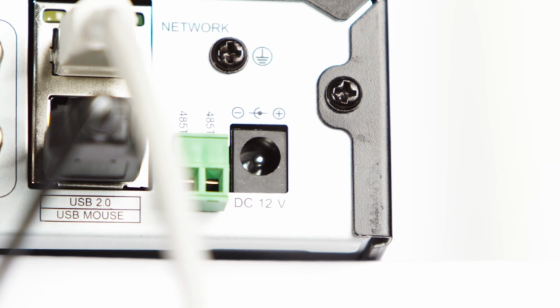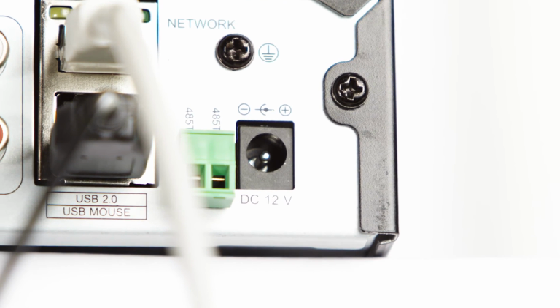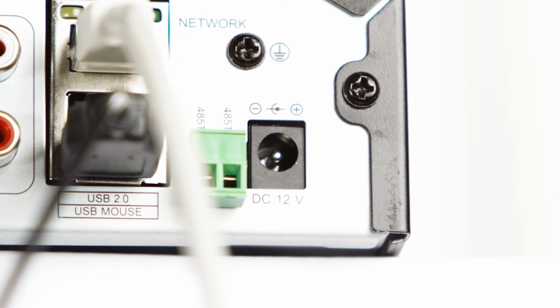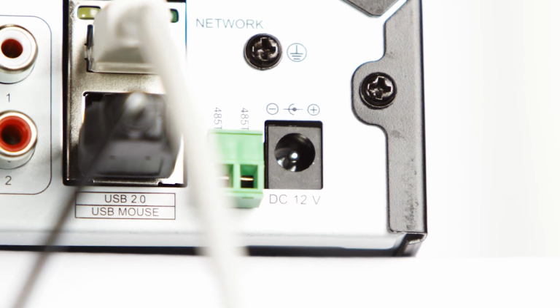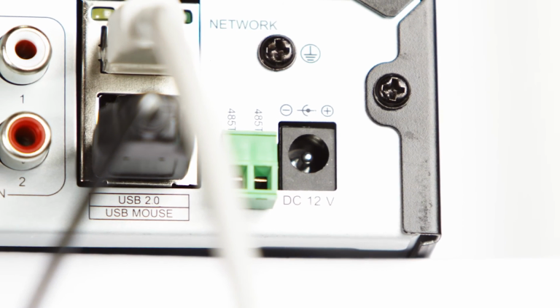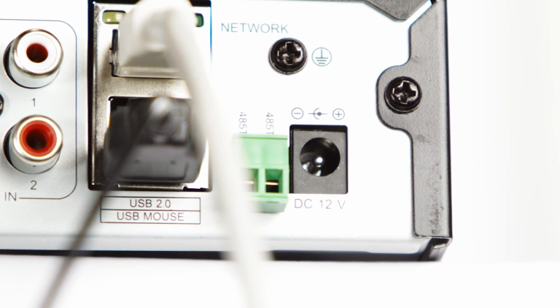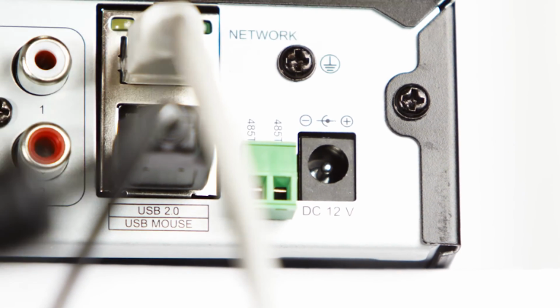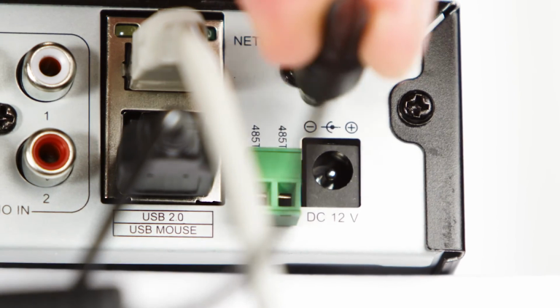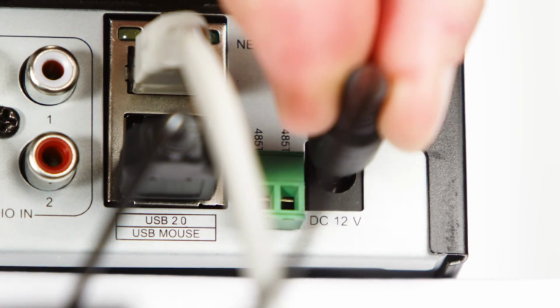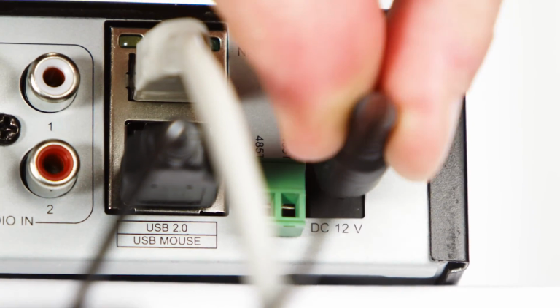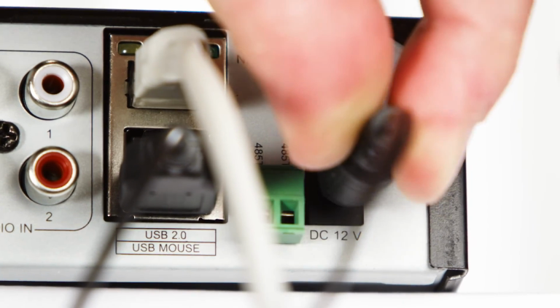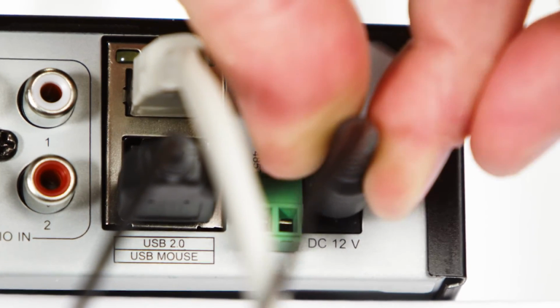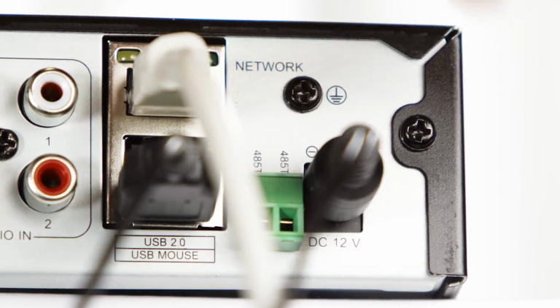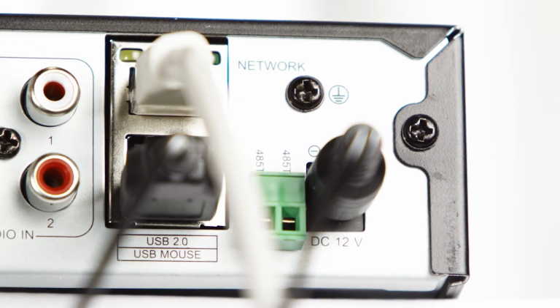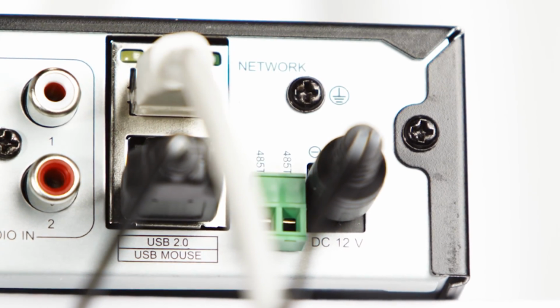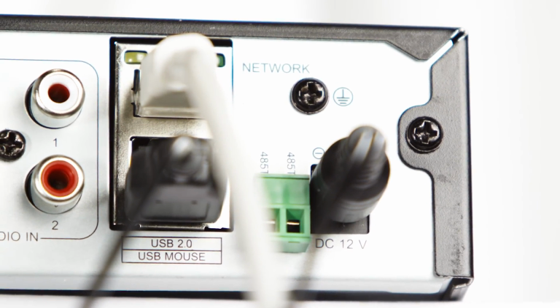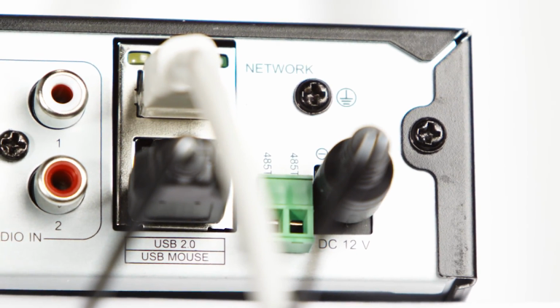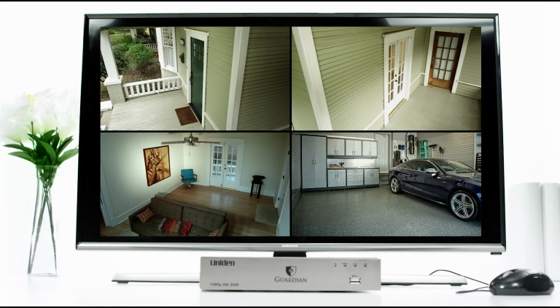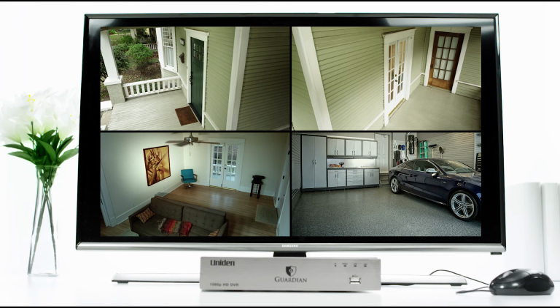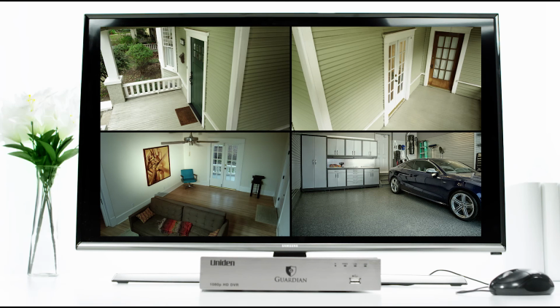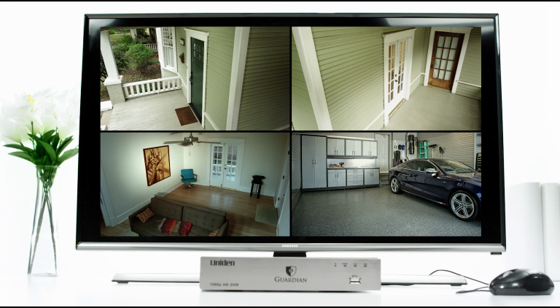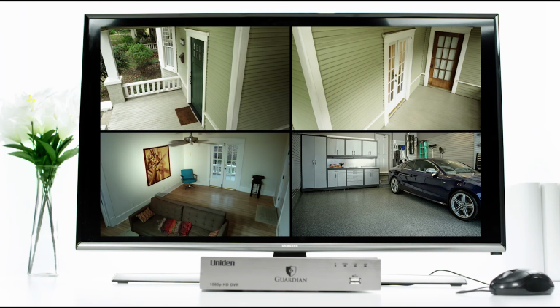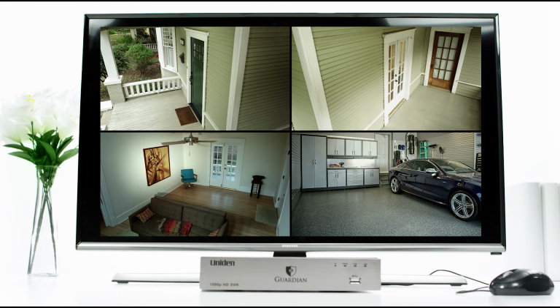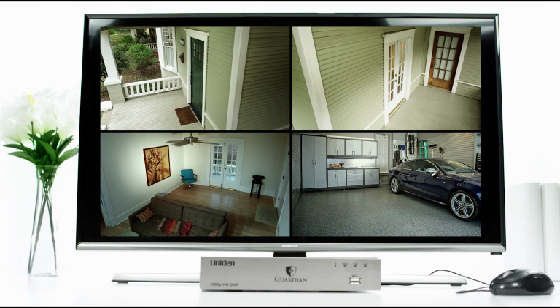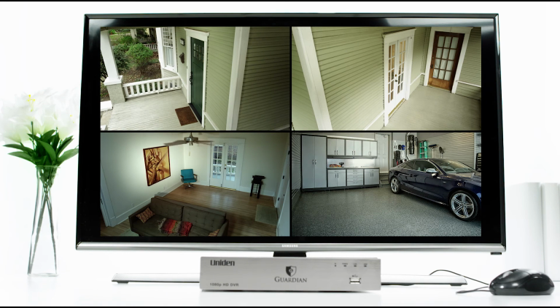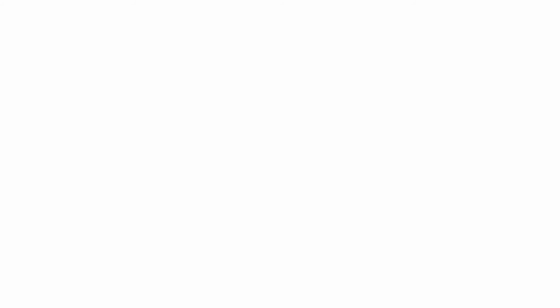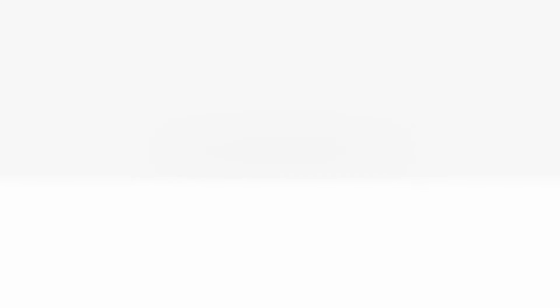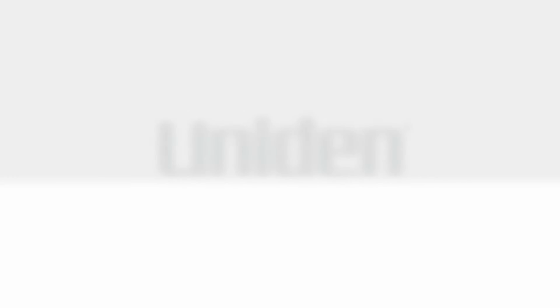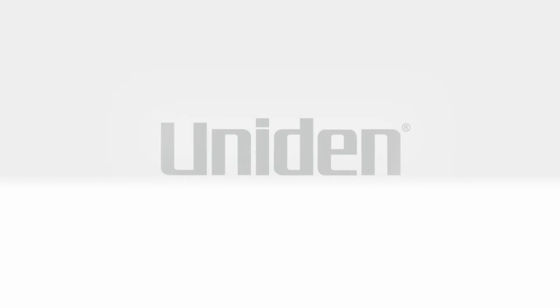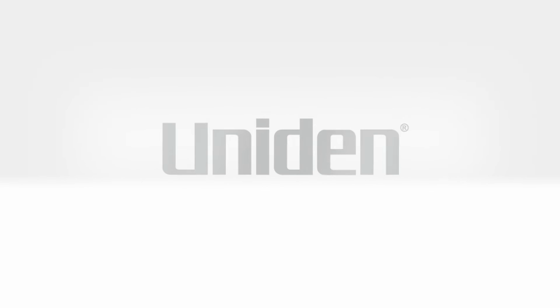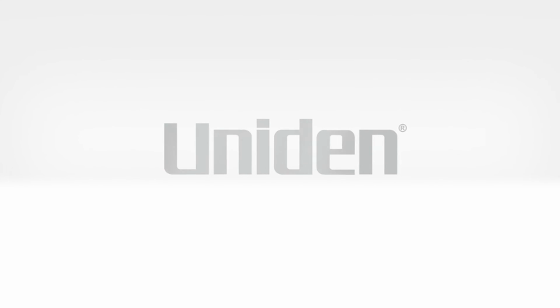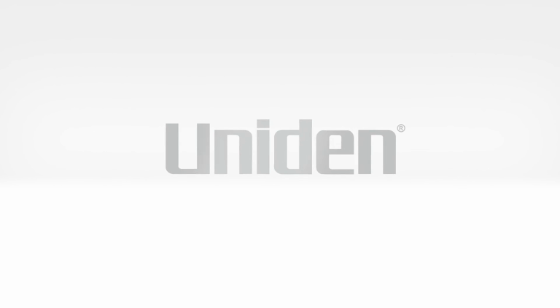Finally, connect the power cable to the back of the DVR on the port marked DC12V and plug it in. If you look over at your monitor, you should see this interface on the screen. And that's it — Command Central of your Guardian home security kit is up and running.